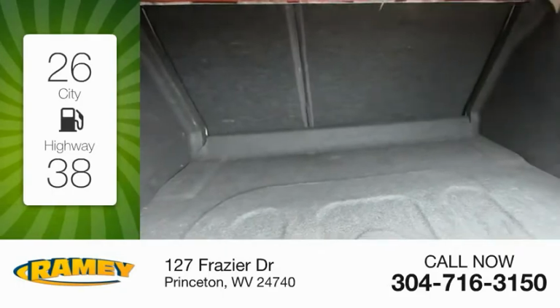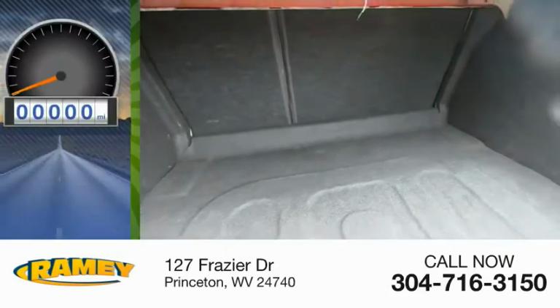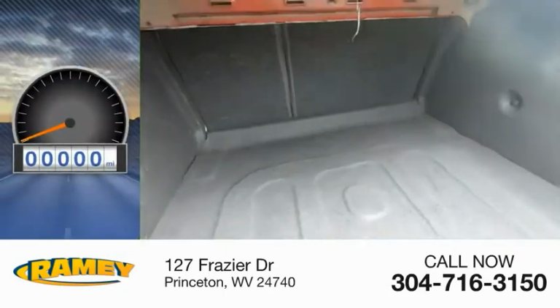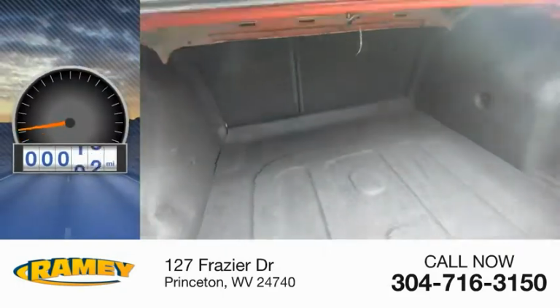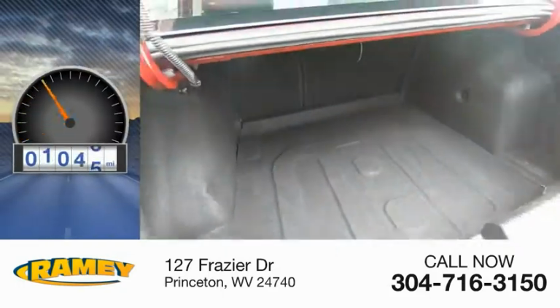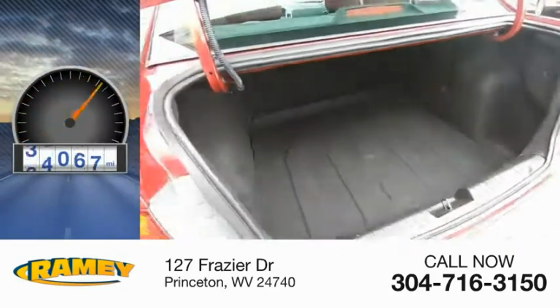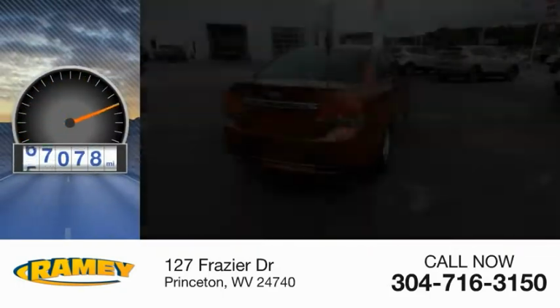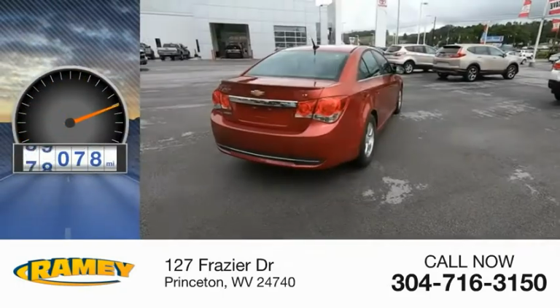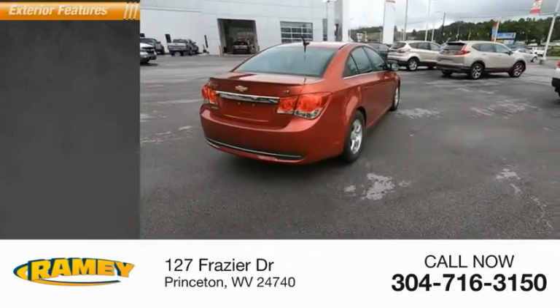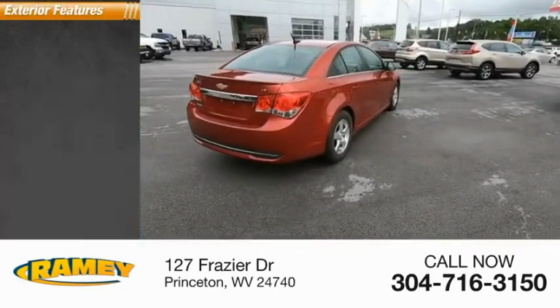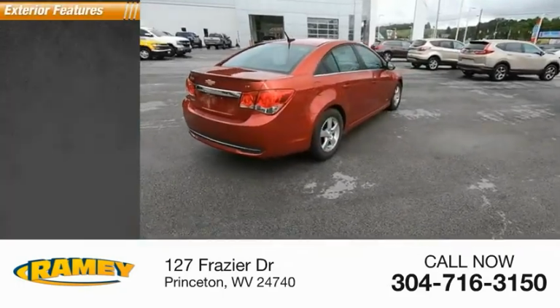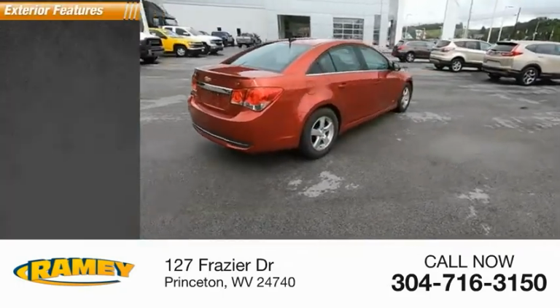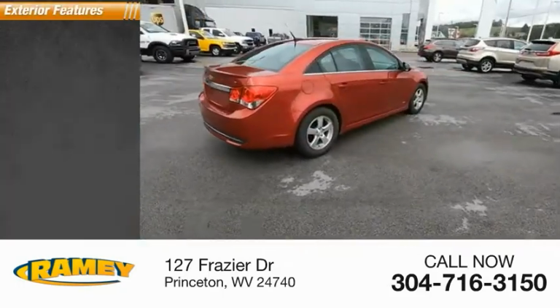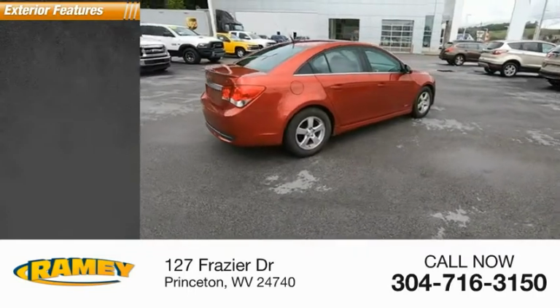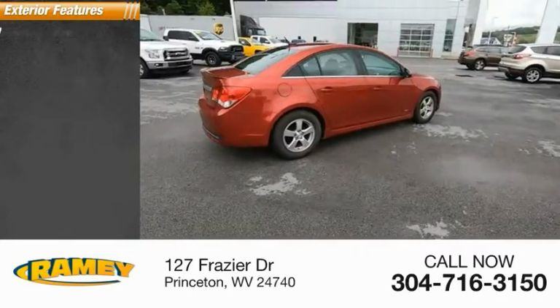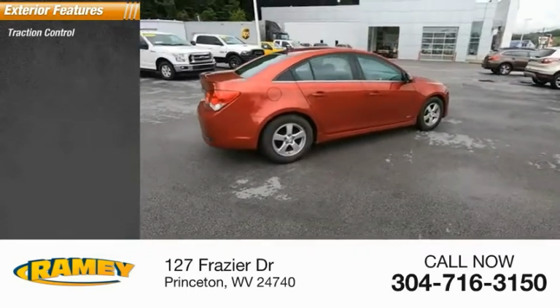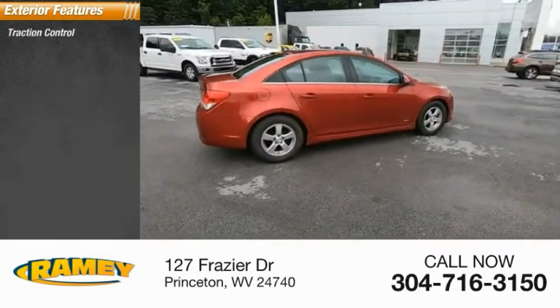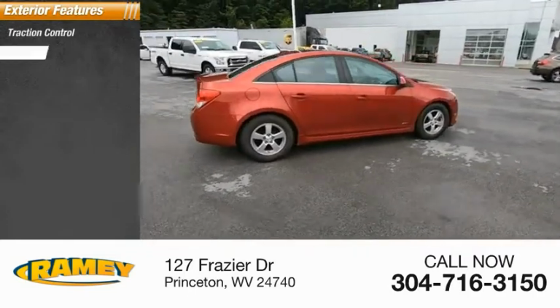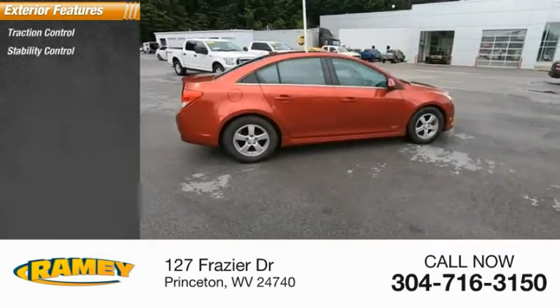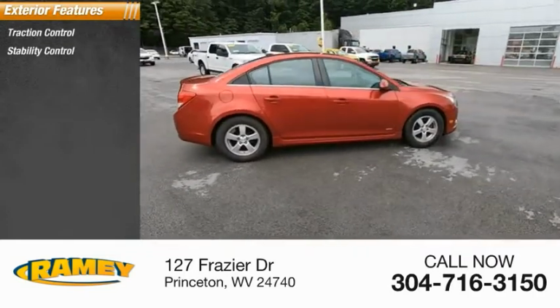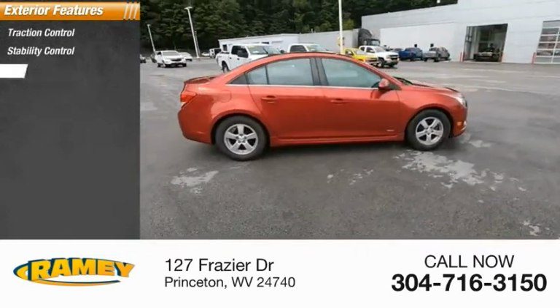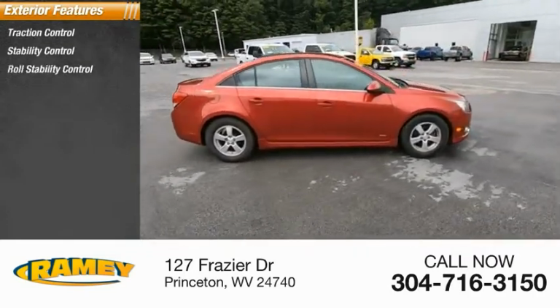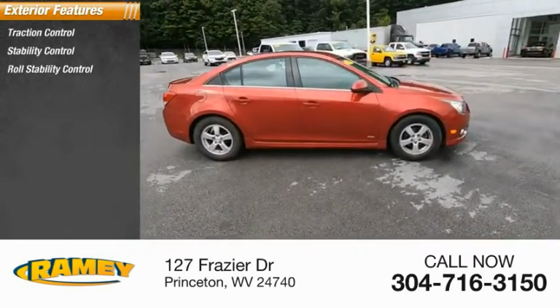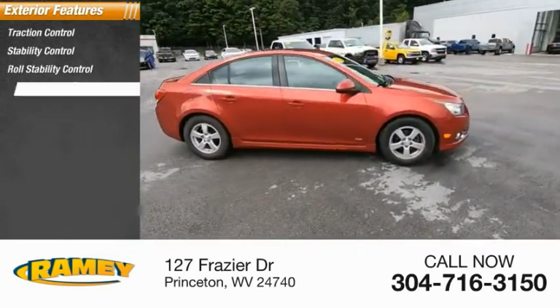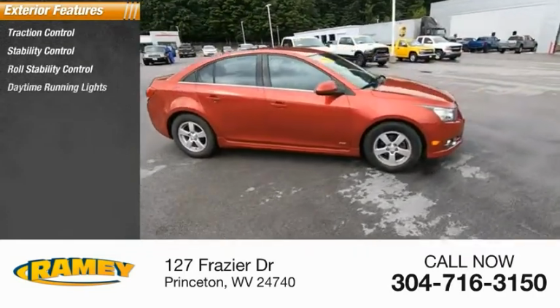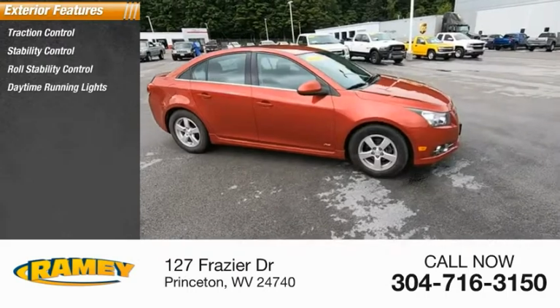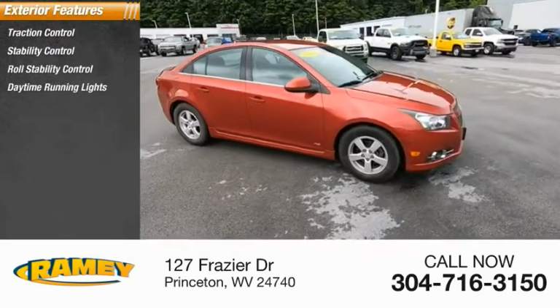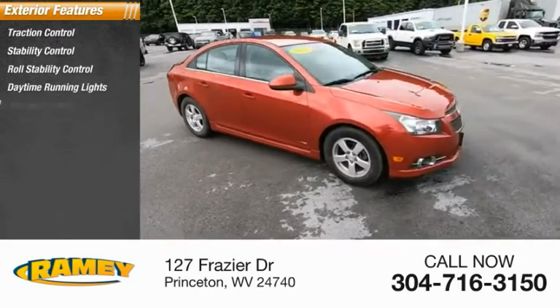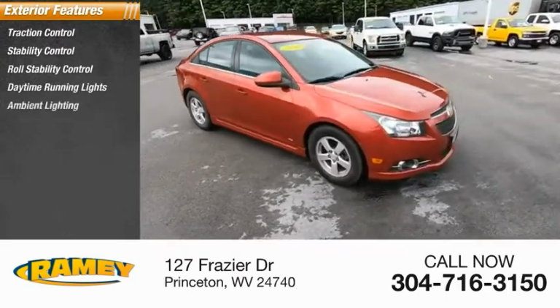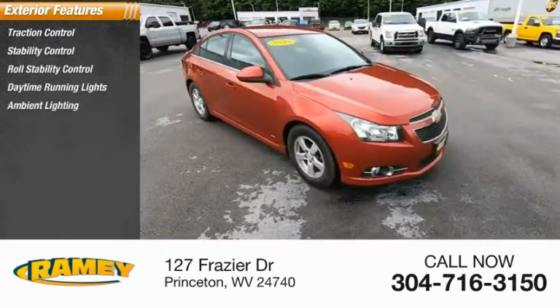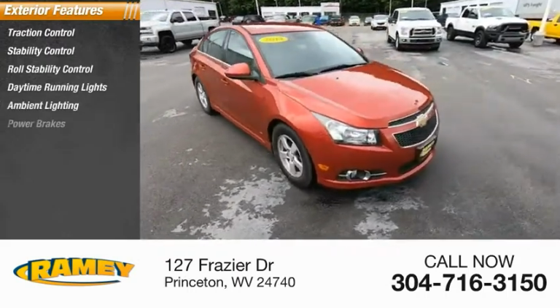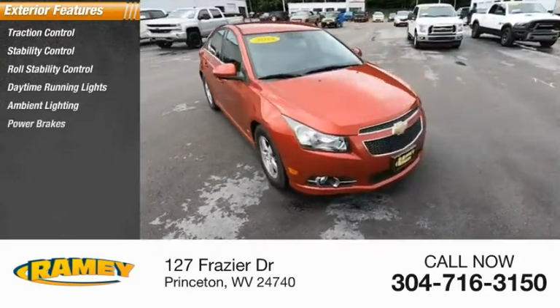This vehicle has less than 90,000 miles. Here are some of this vehicle's great options: traction control, stability control, roll stability control, daytime running lights, ambient lighting, power brakes.